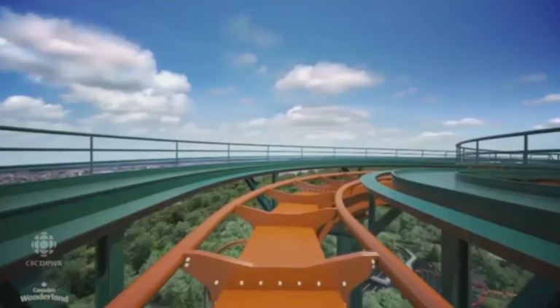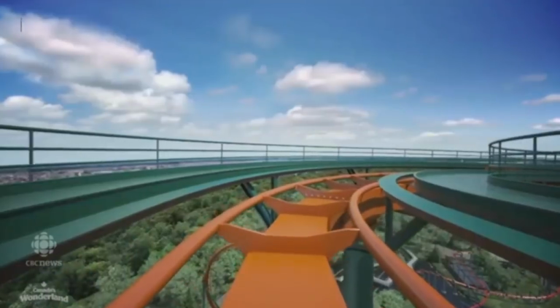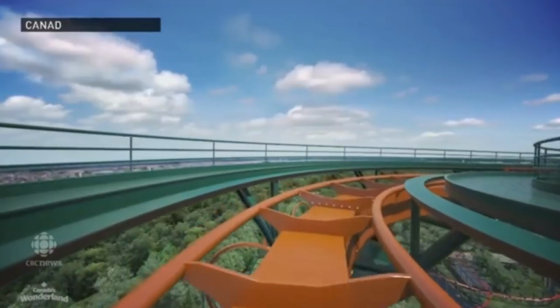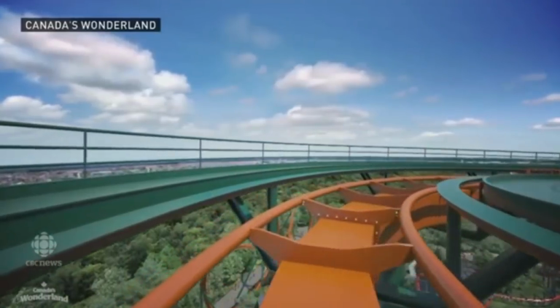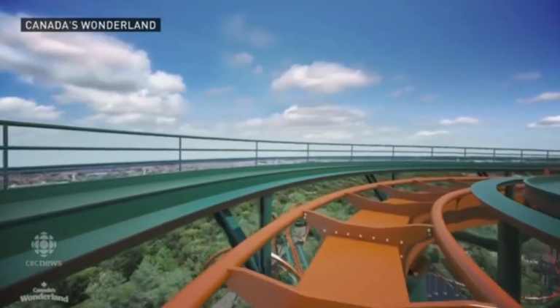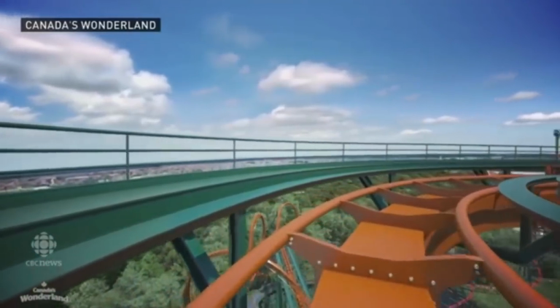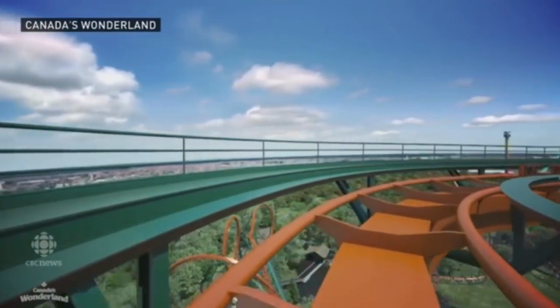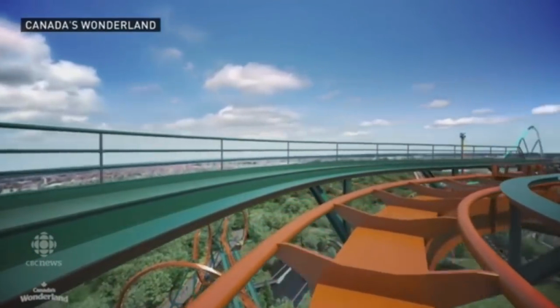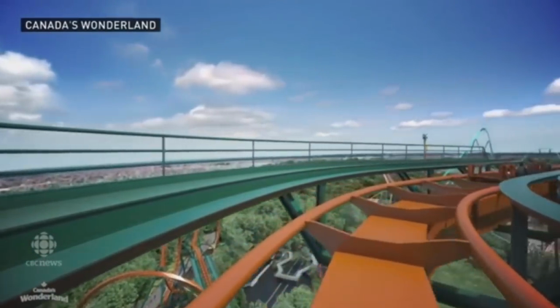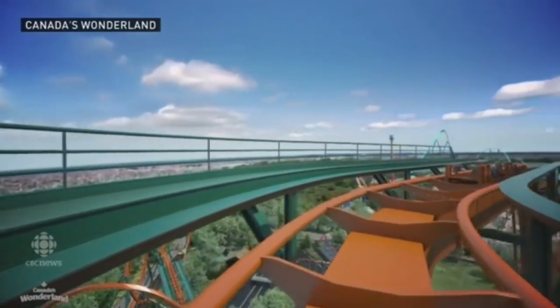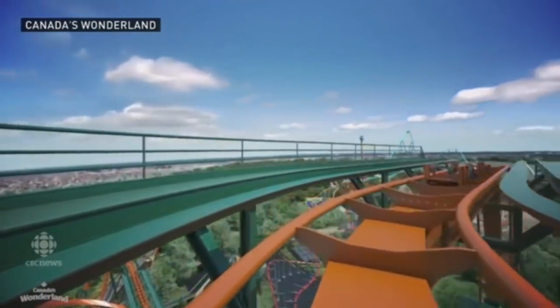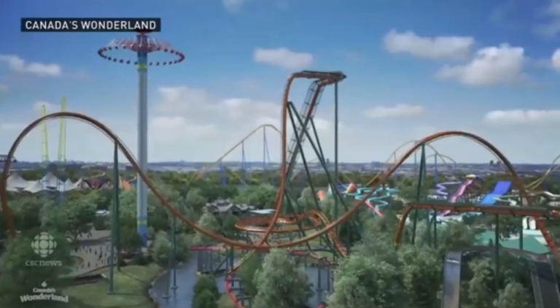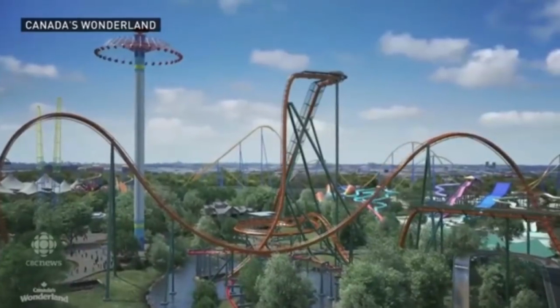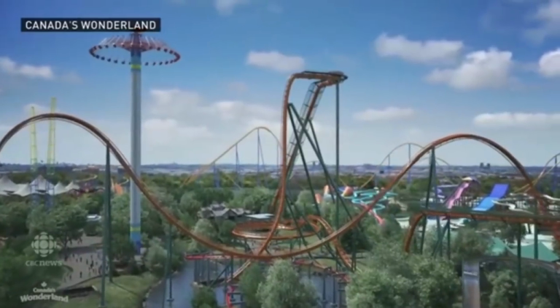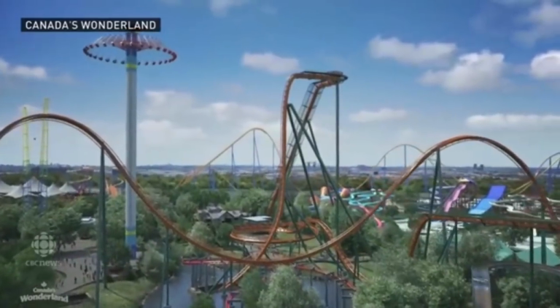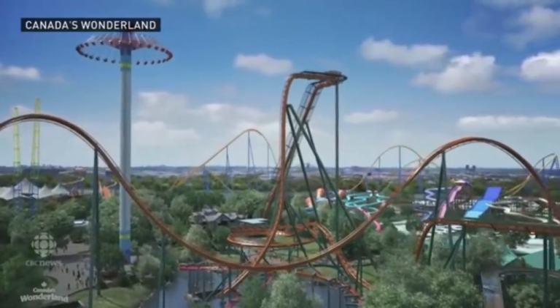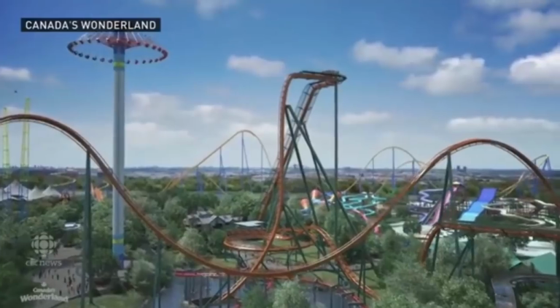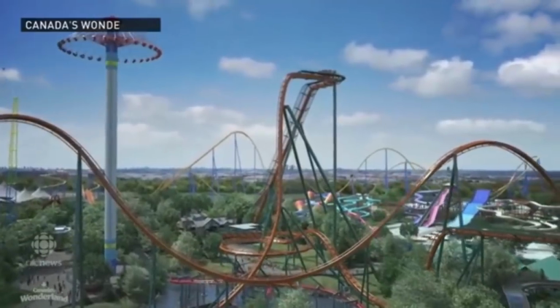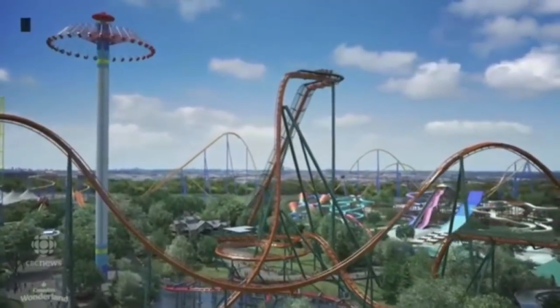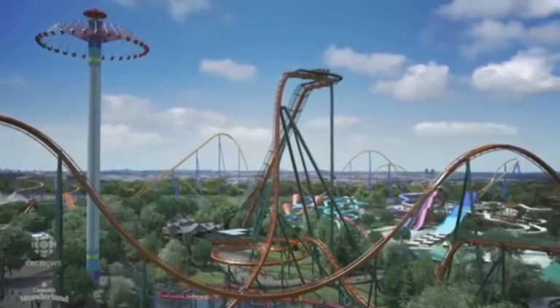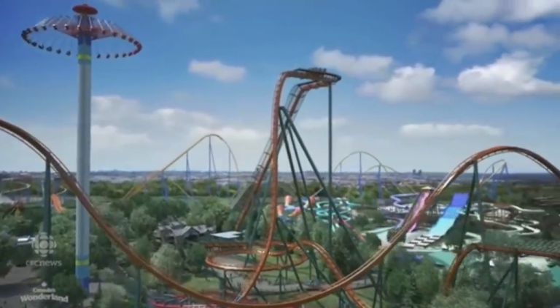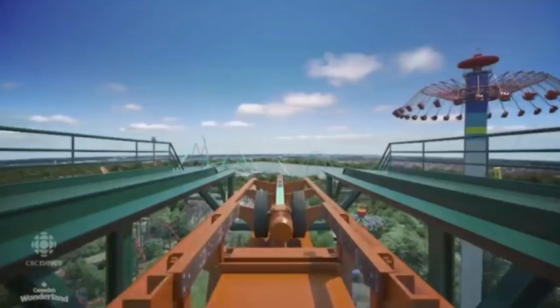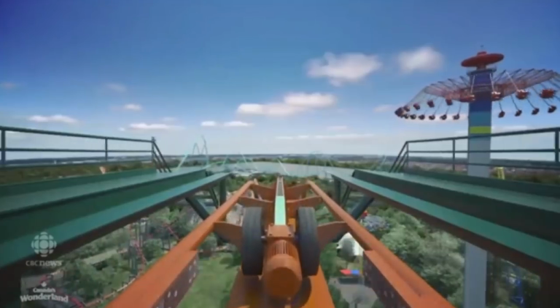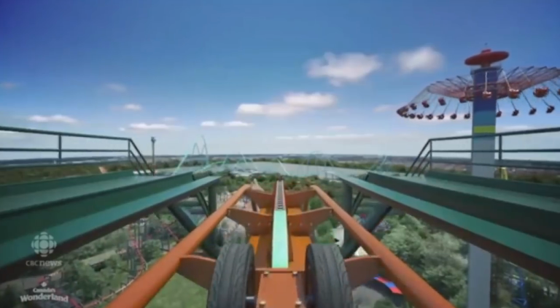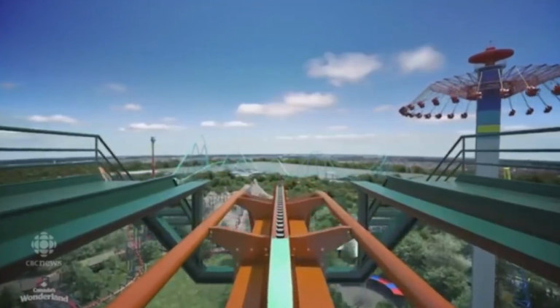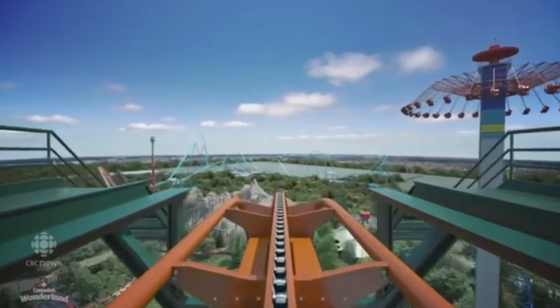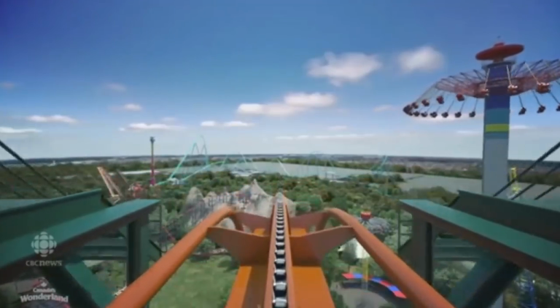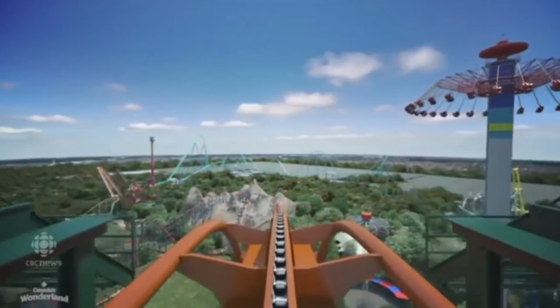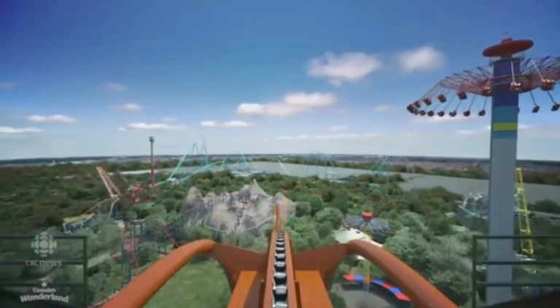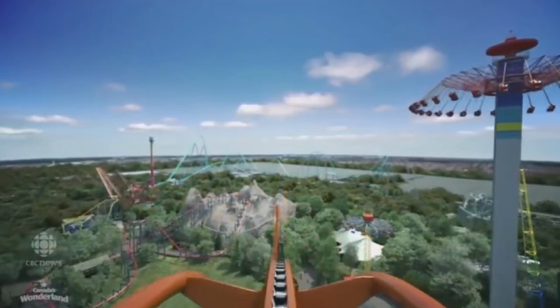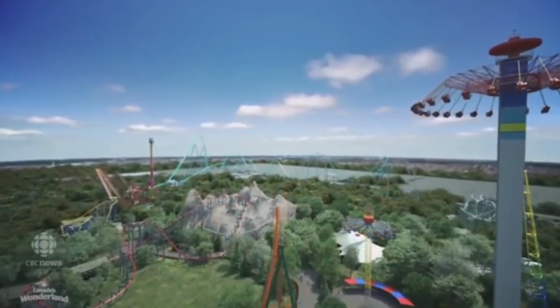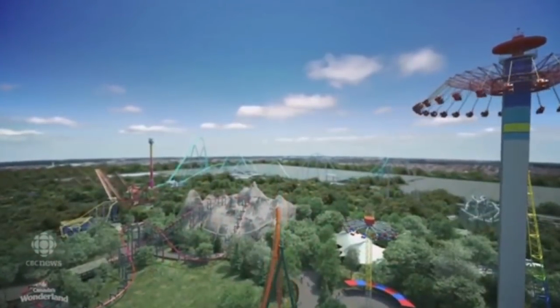So it looks like CBC posted the POV super early. That's cool - I guess they got an exclusive reveal. So I'm just going to react to the POV and it is absolutely insane.